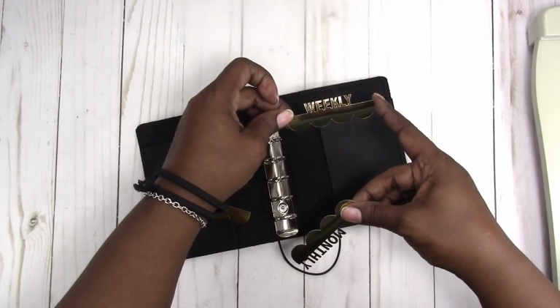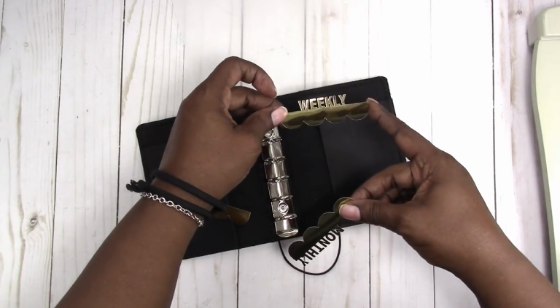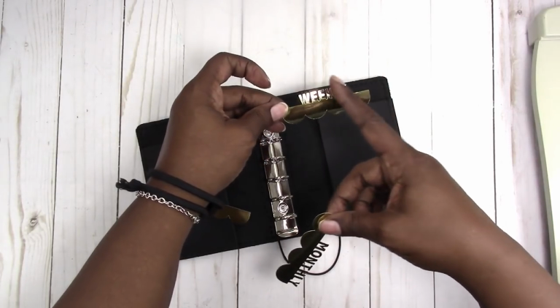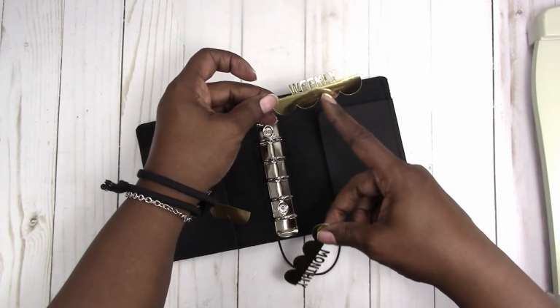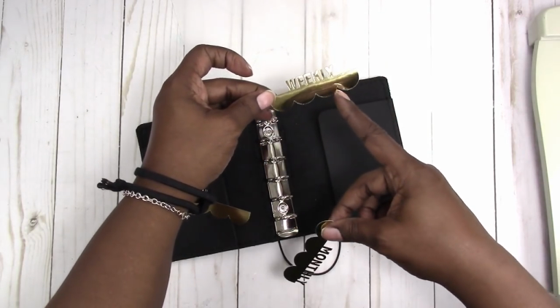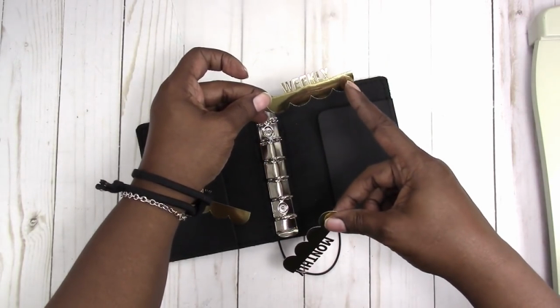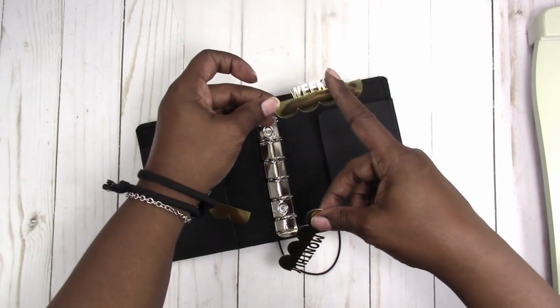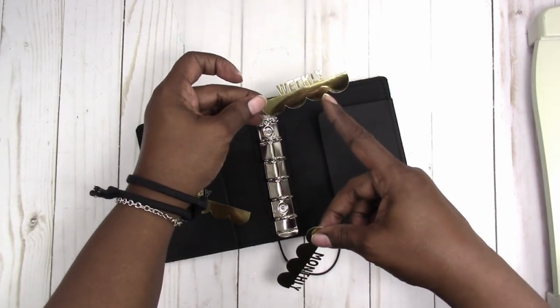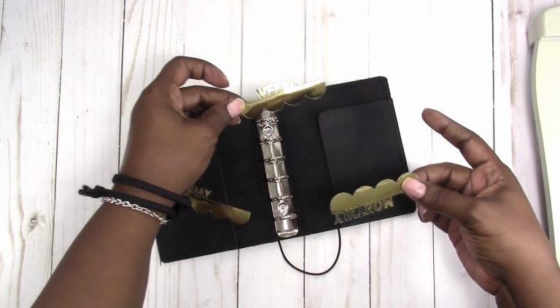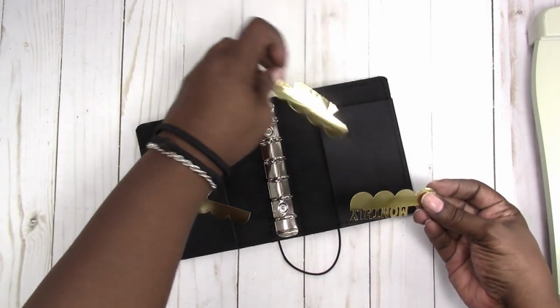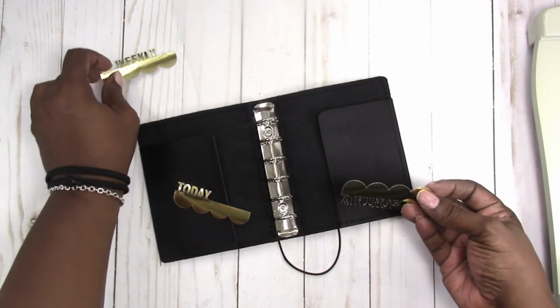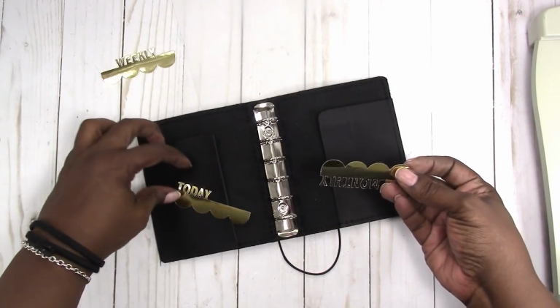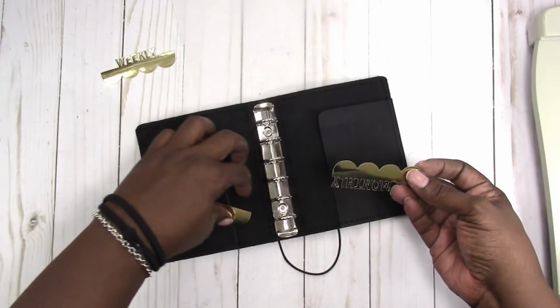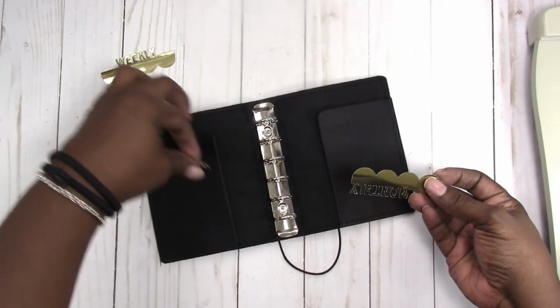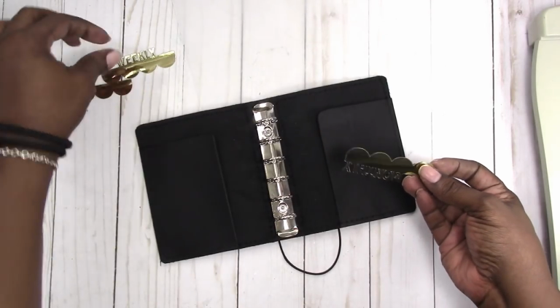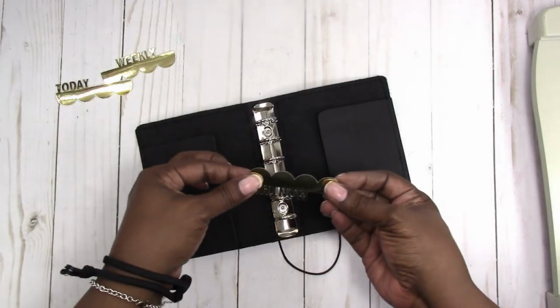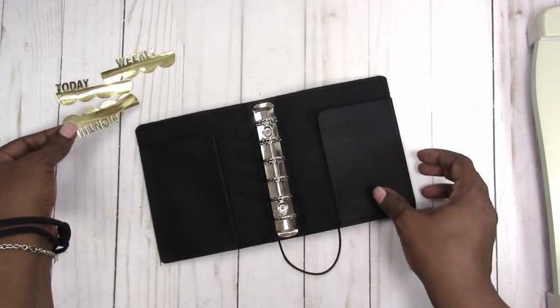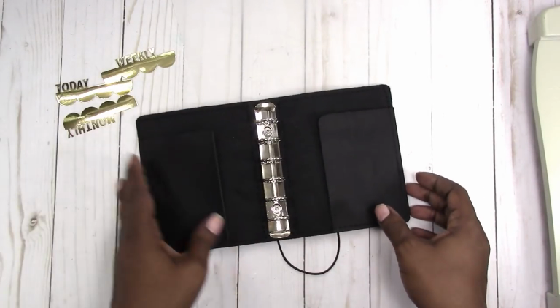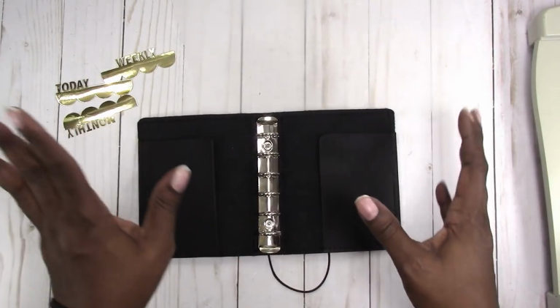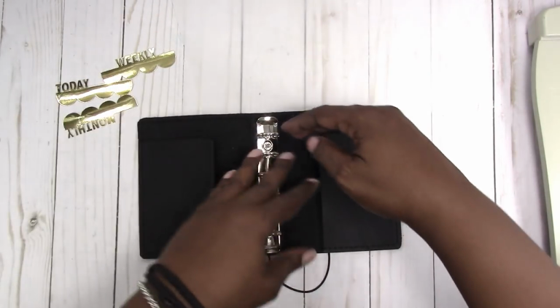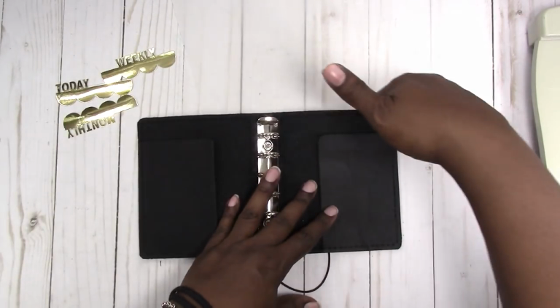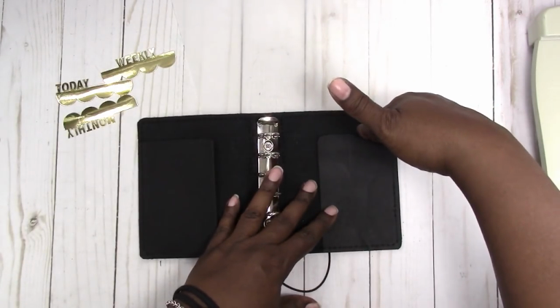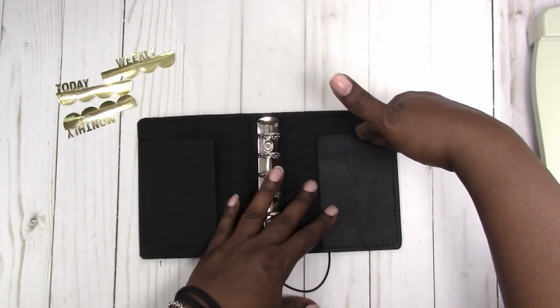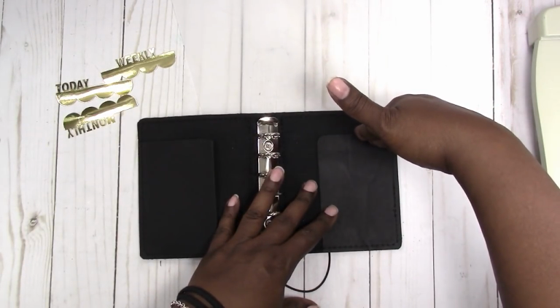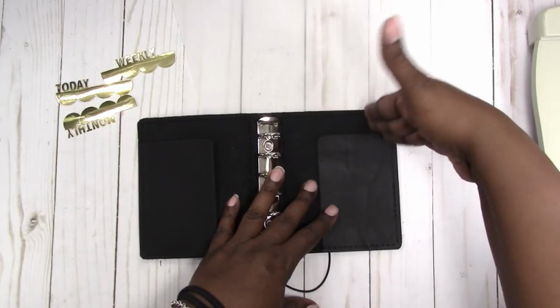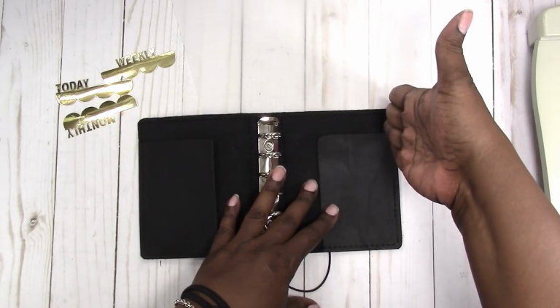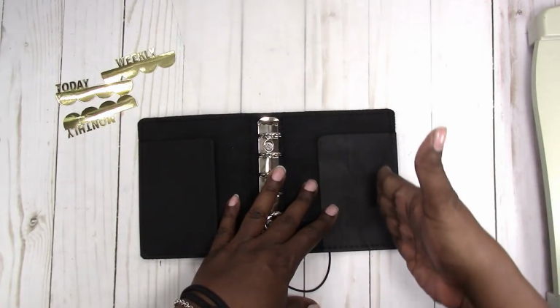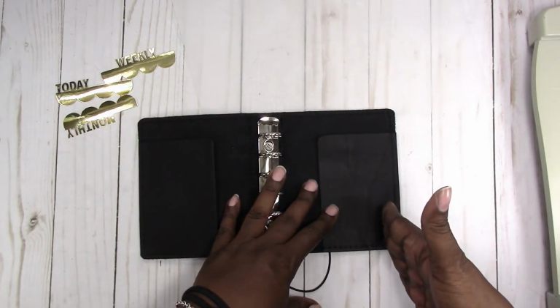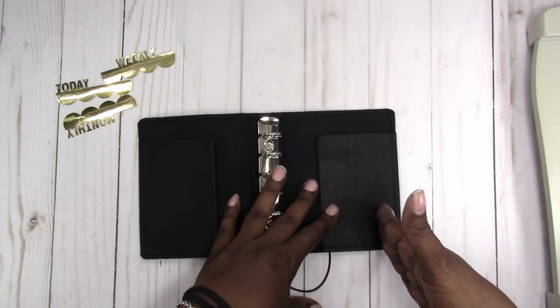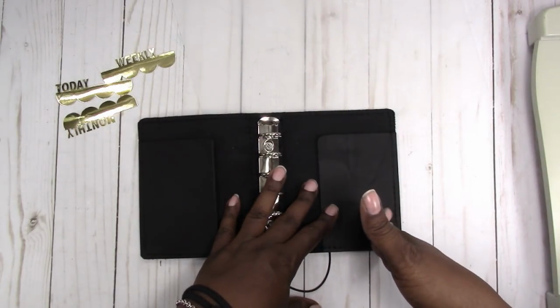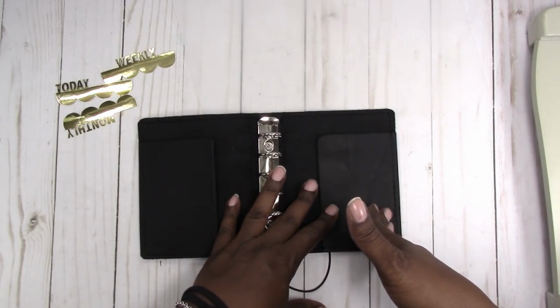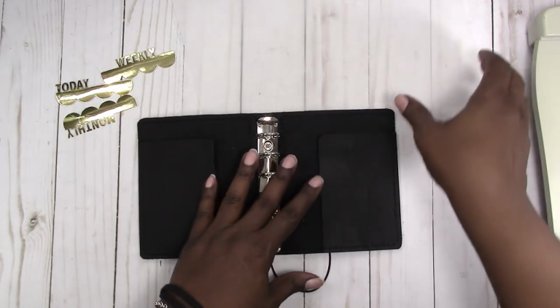They're three inches wide by approximately one inch tall, so they should work in your smaller planners as well. Instead of using them as top tabs in this one, I'm going to play around with using a side tab.